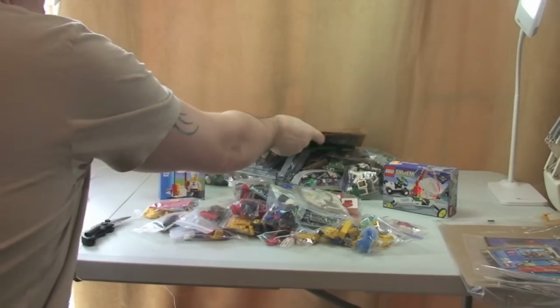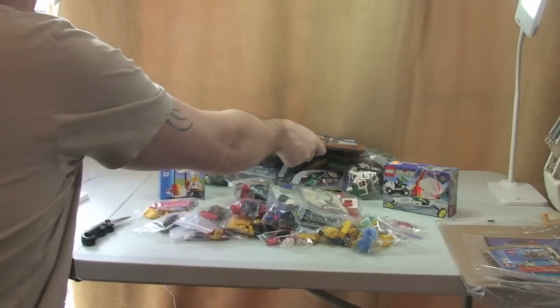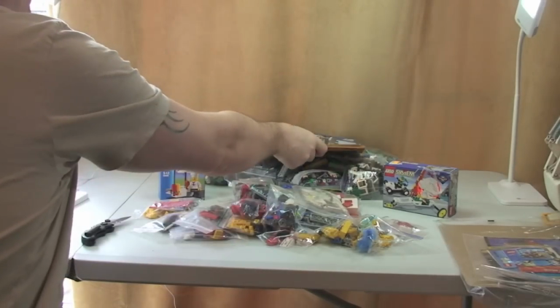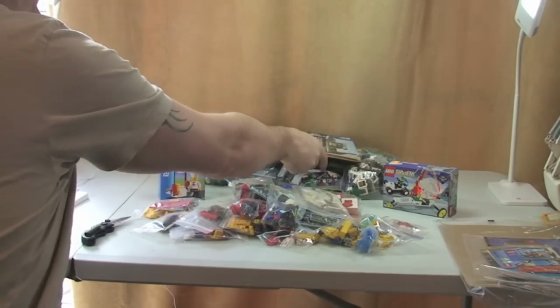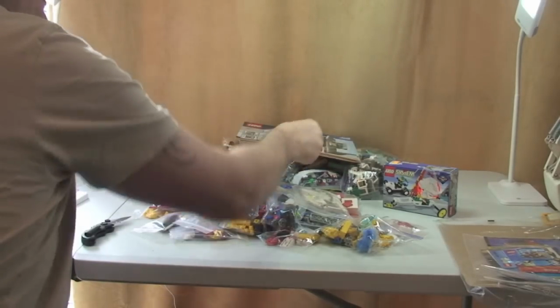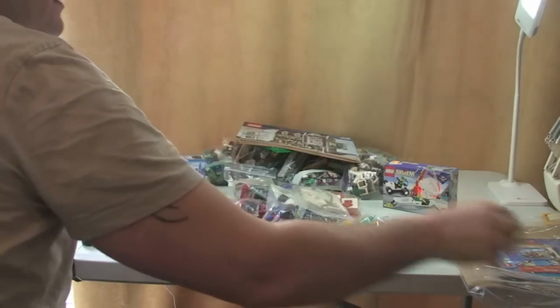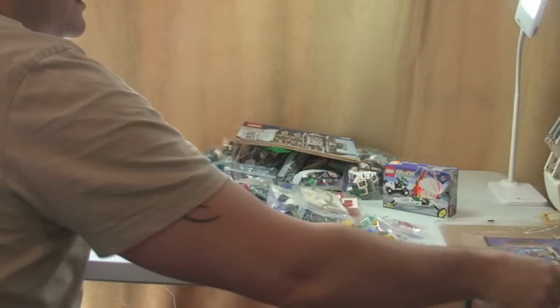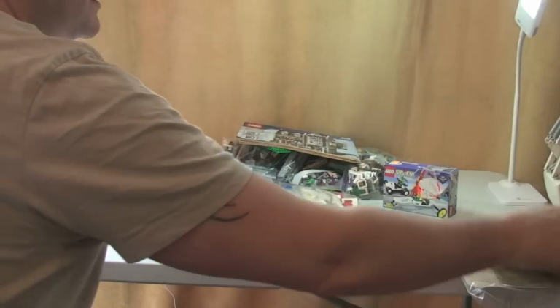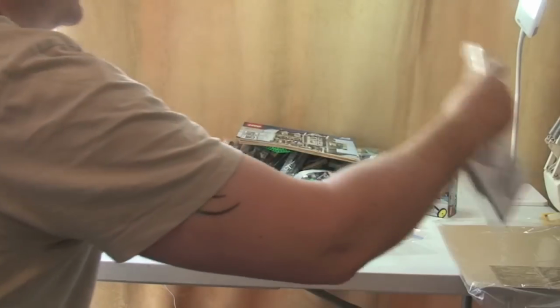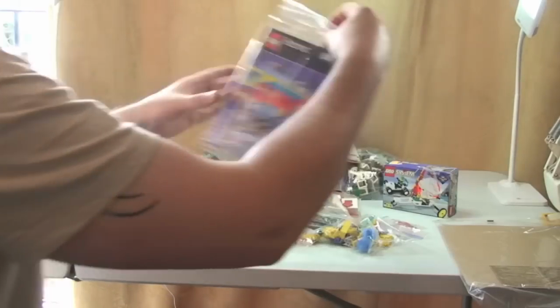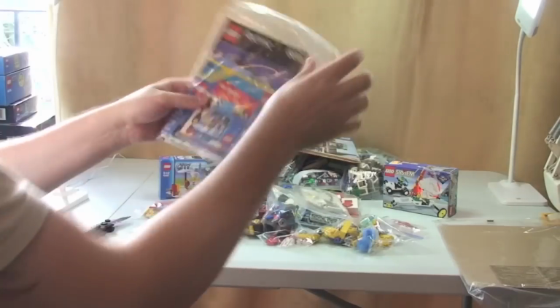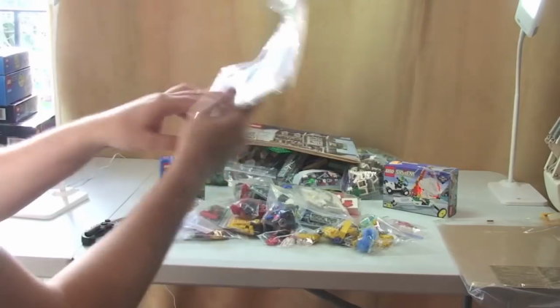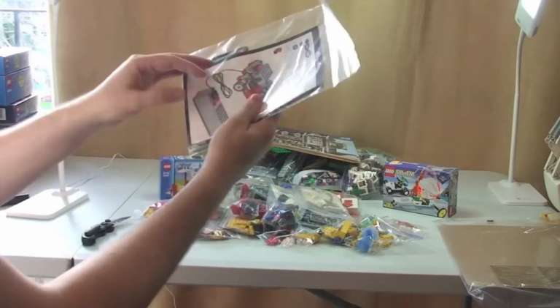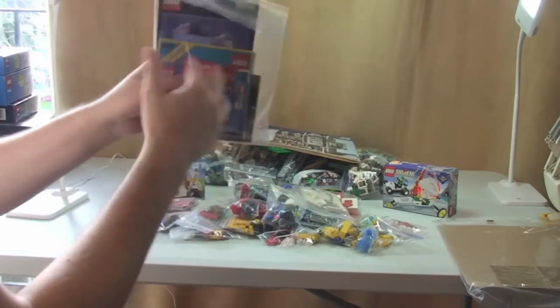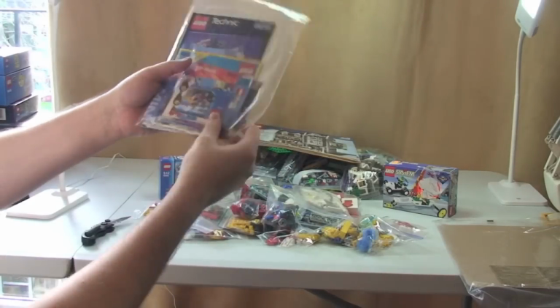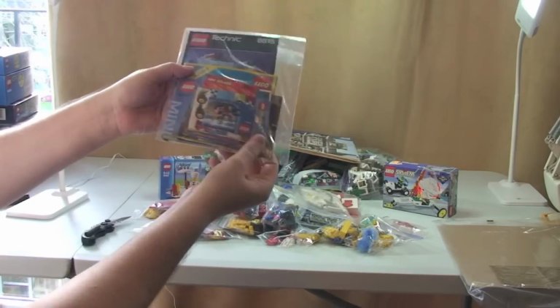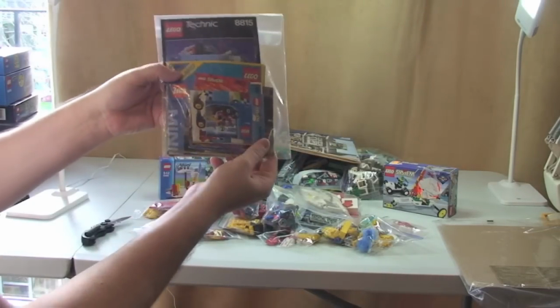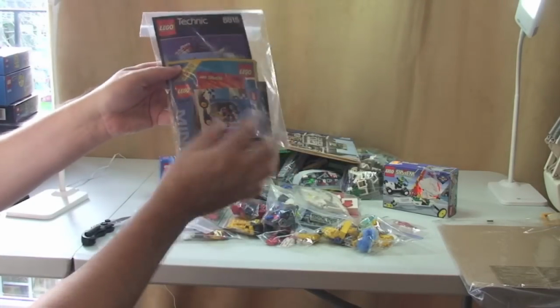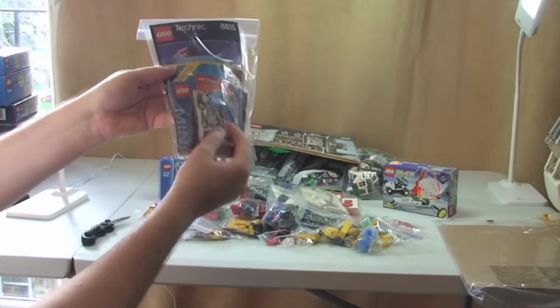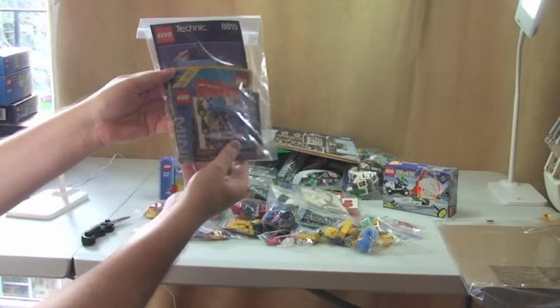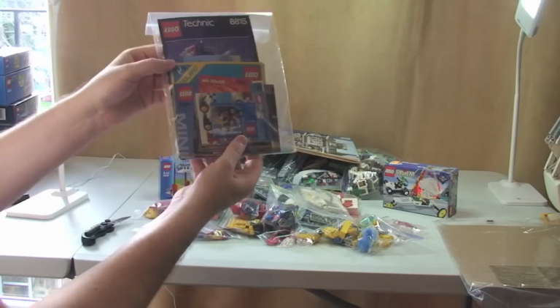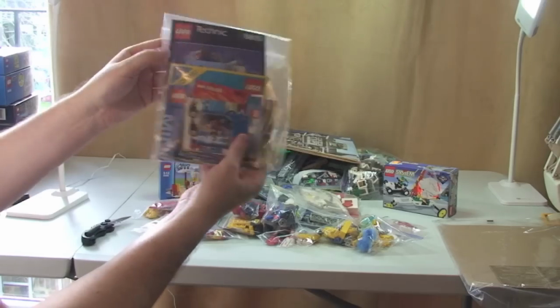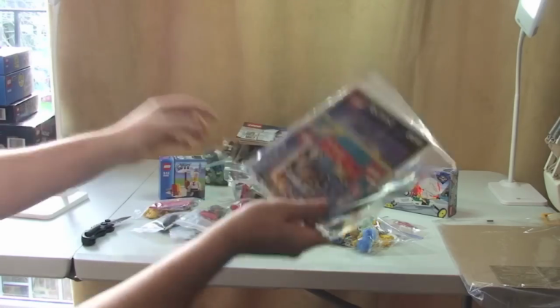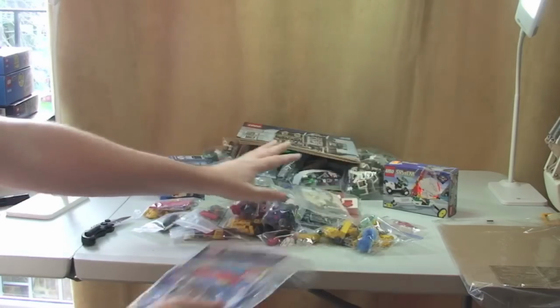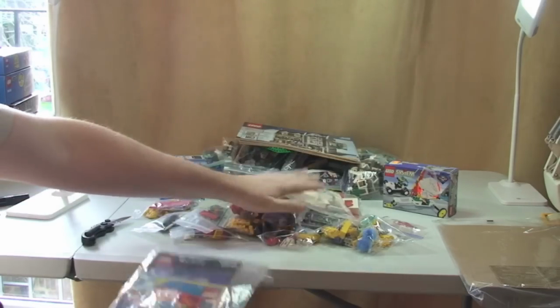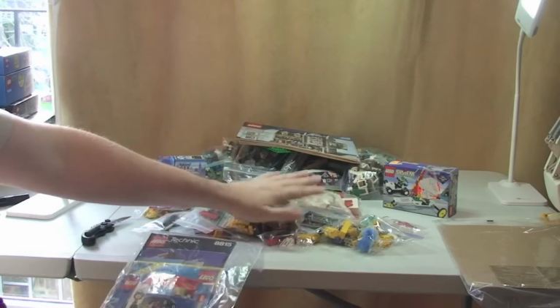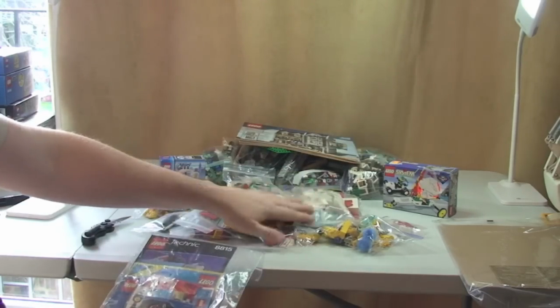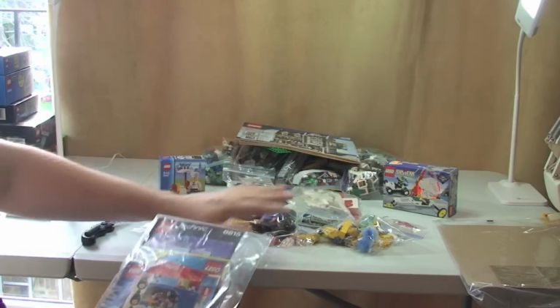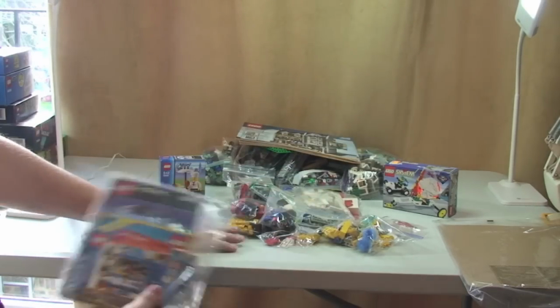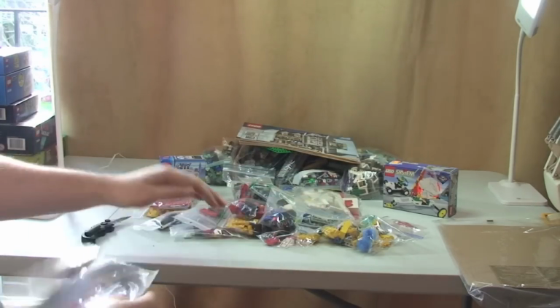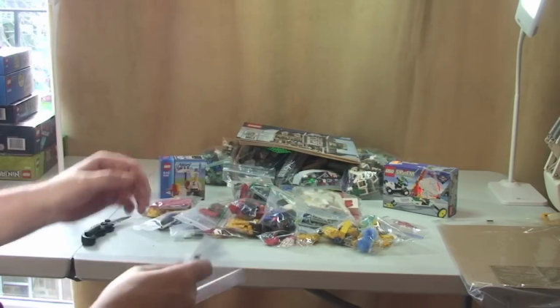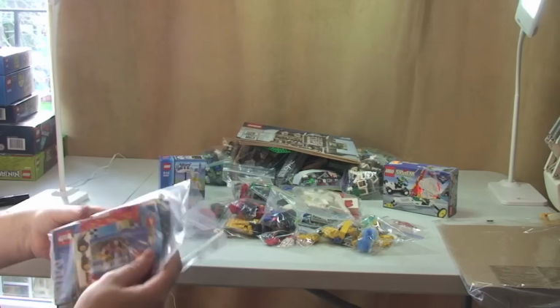So that's everything for our Greengrocer, and then this bag is full of multiple instructions for all these other sets here.